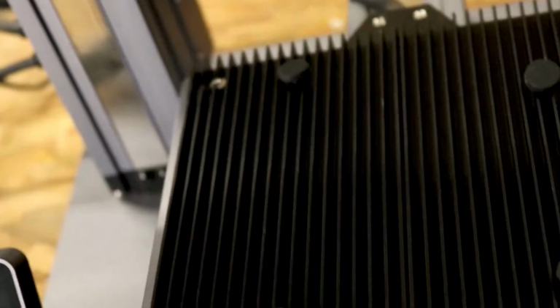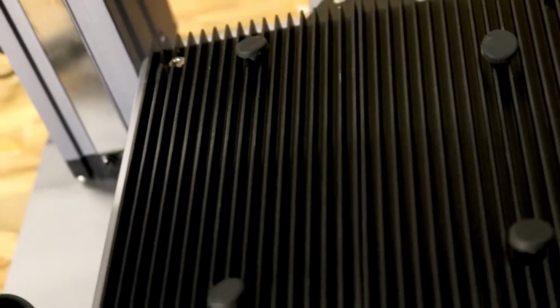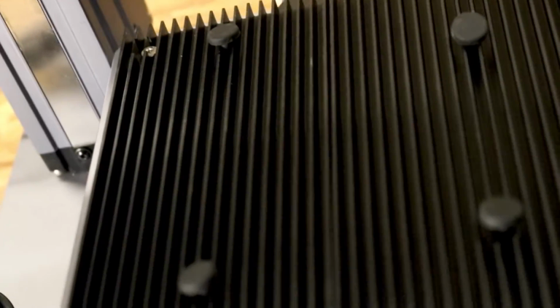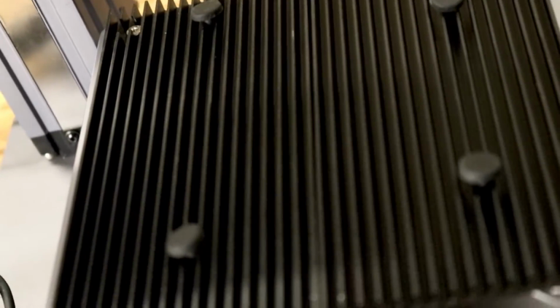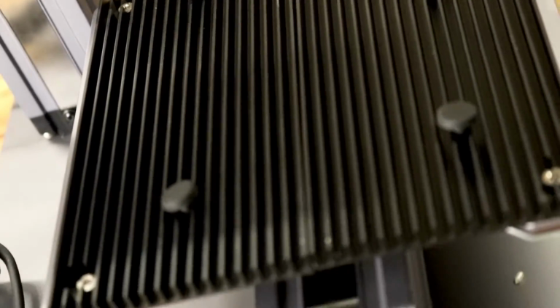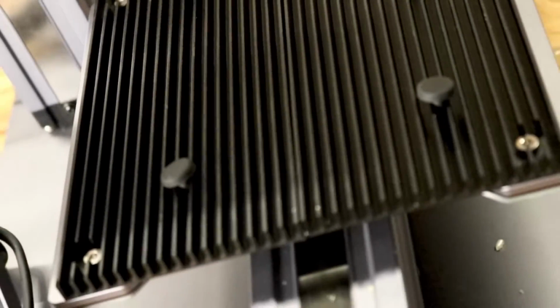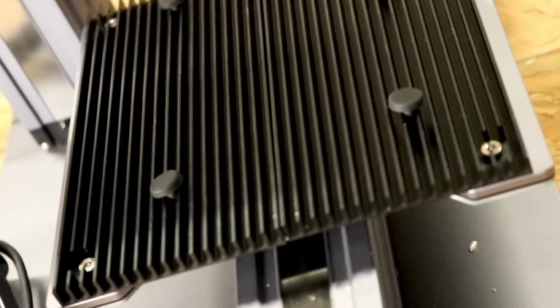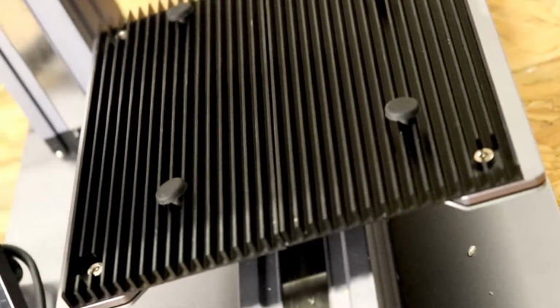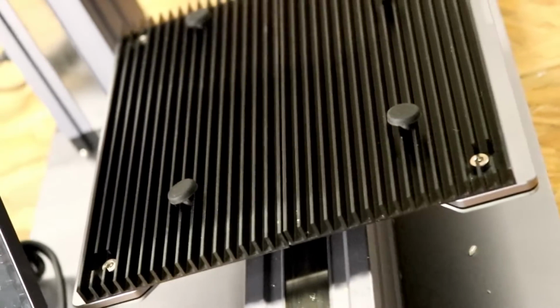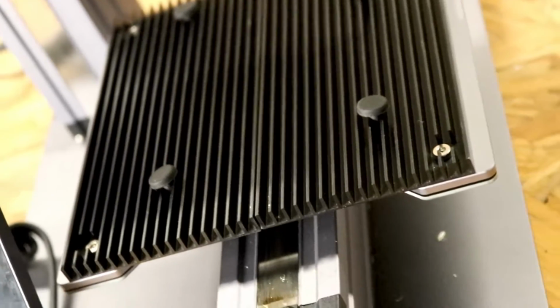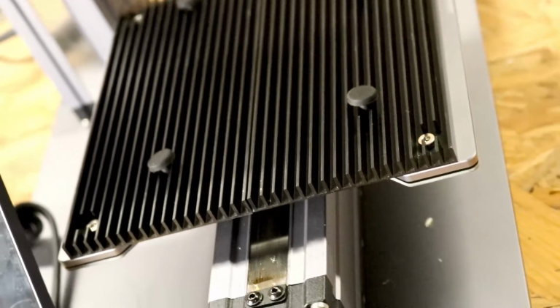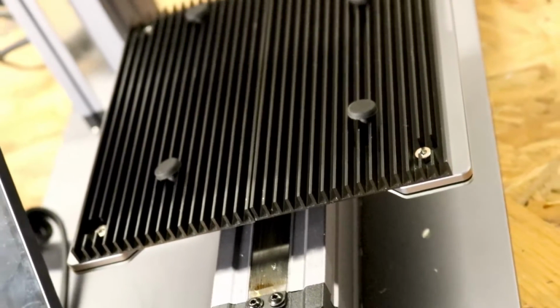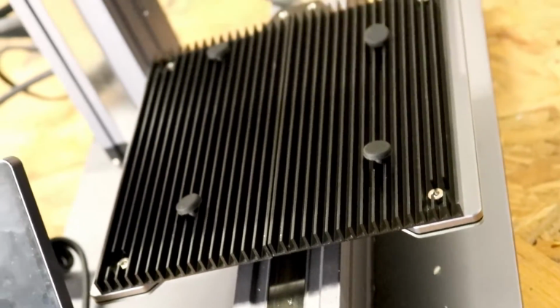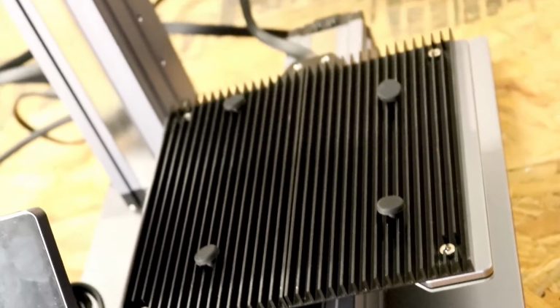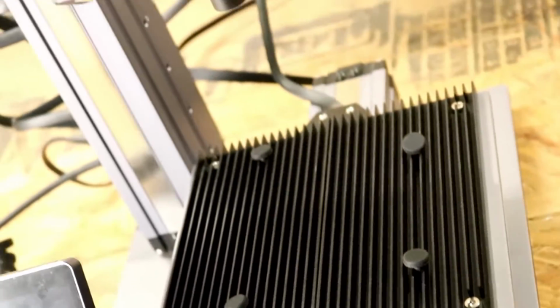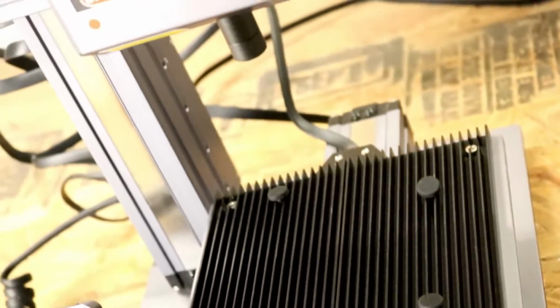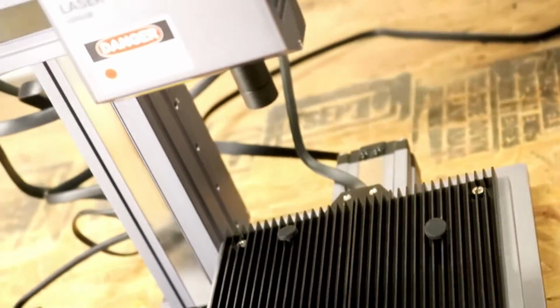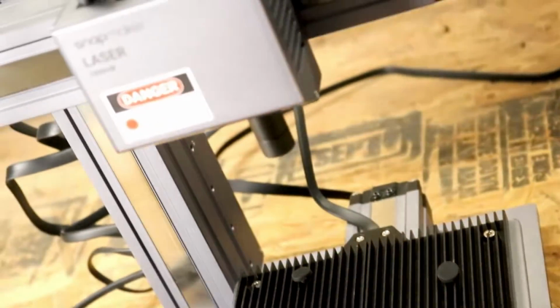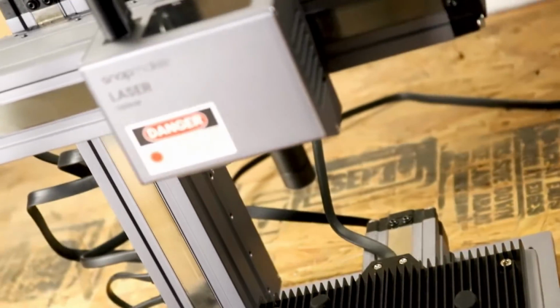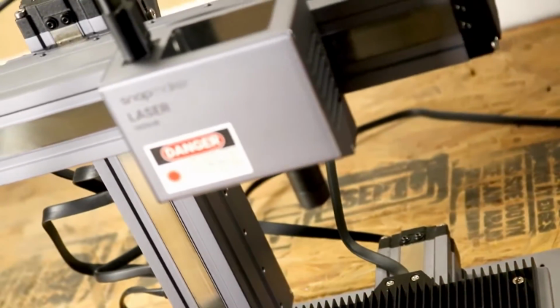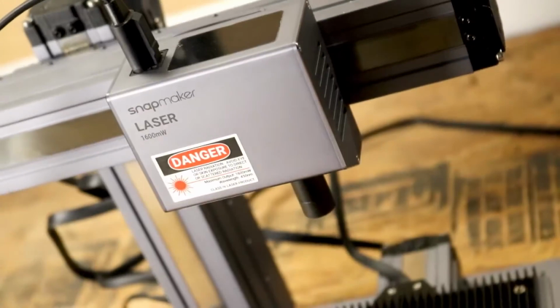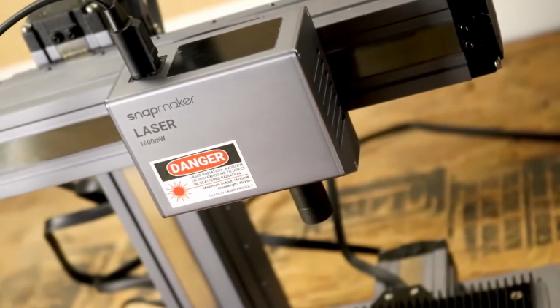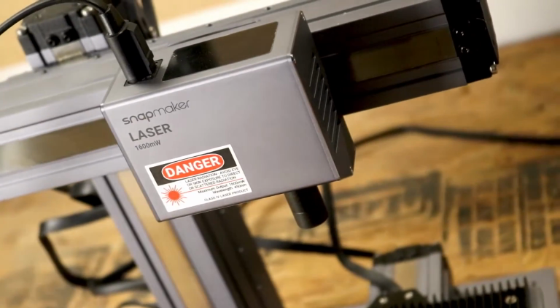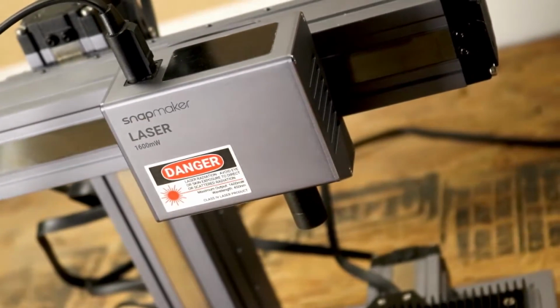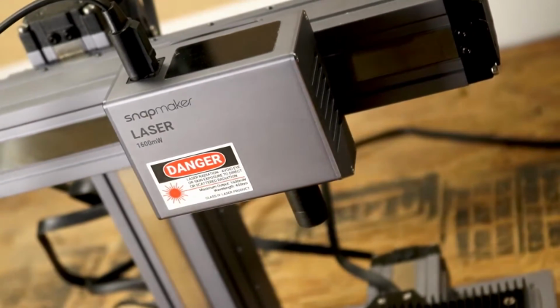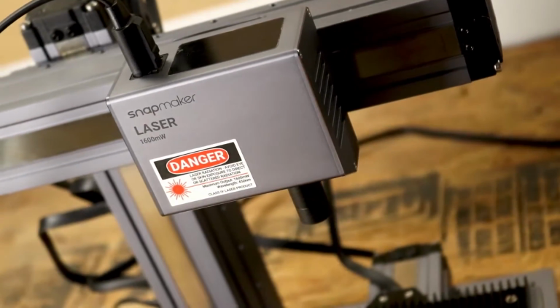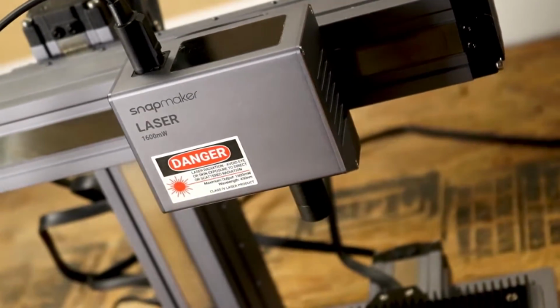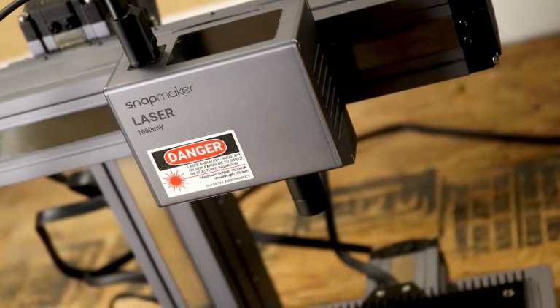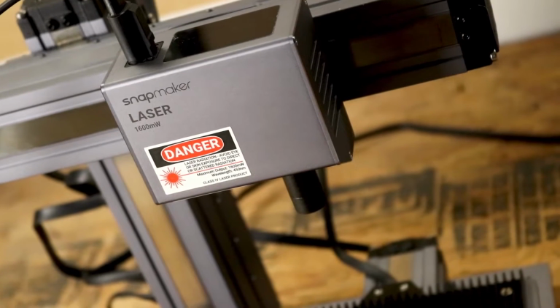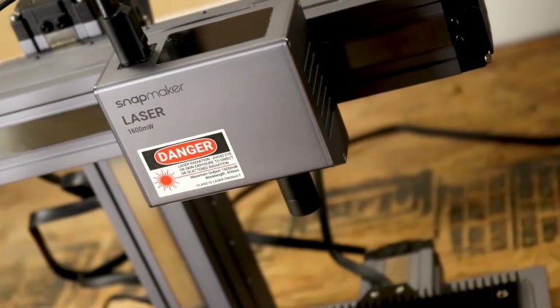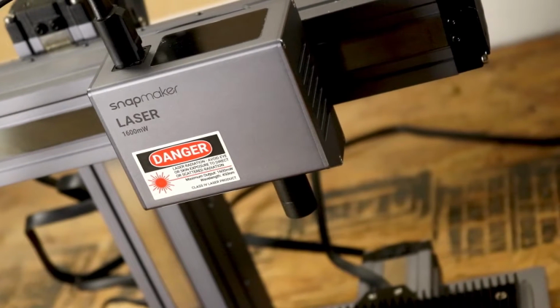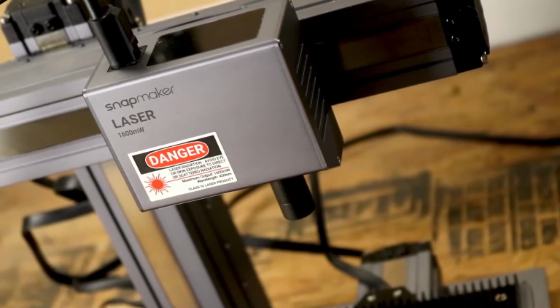The laser features a heat sink bed, as well as a built-in camera for image capture, as well as auto calibration and focusing.